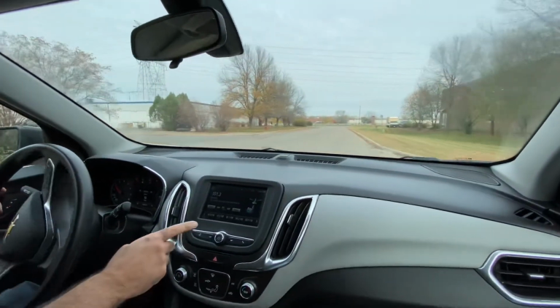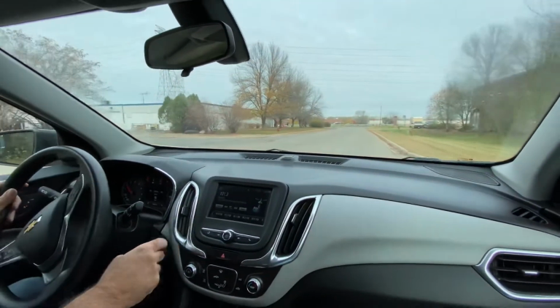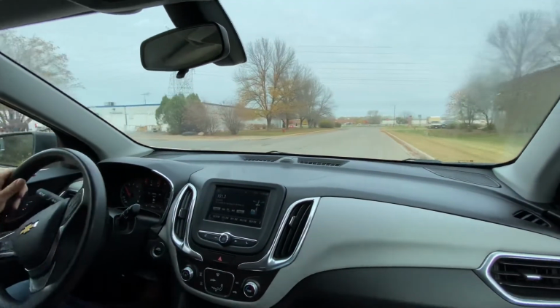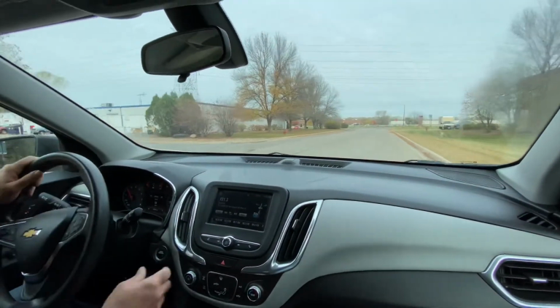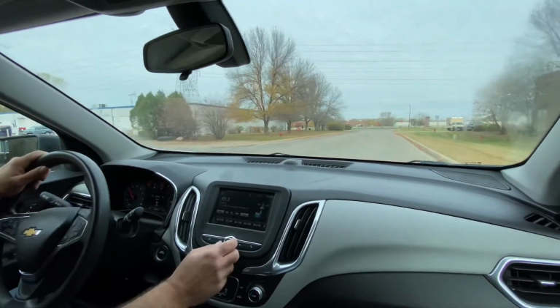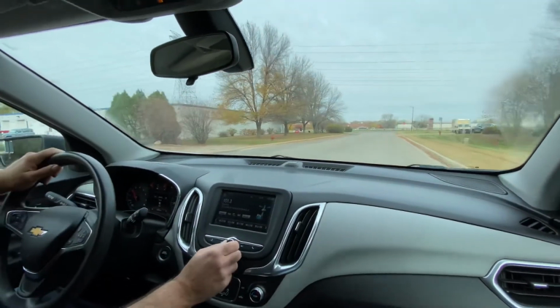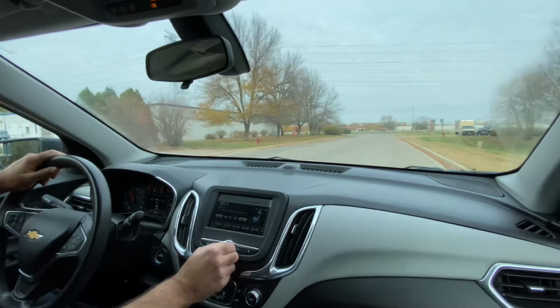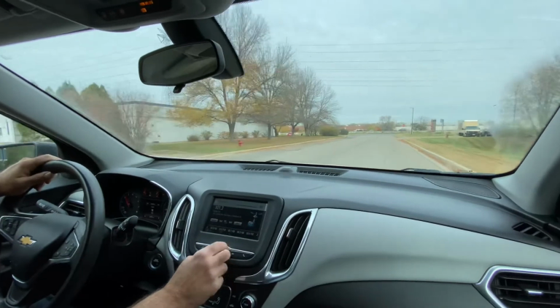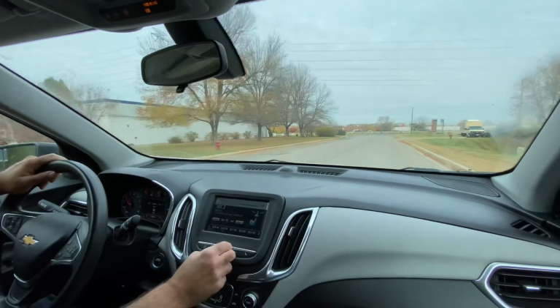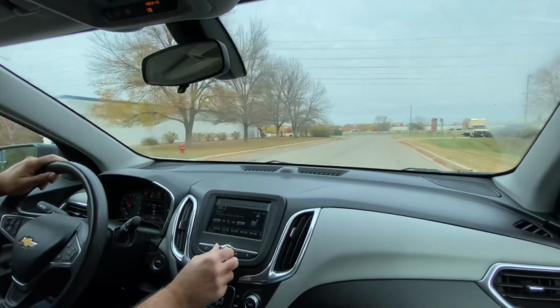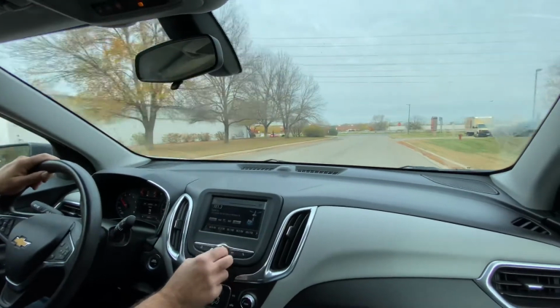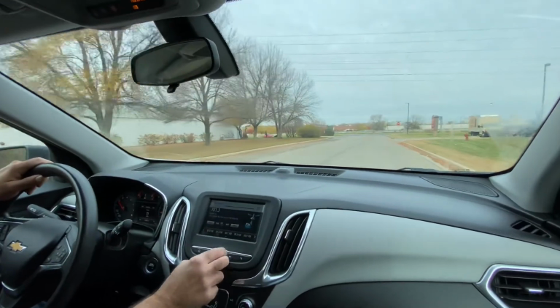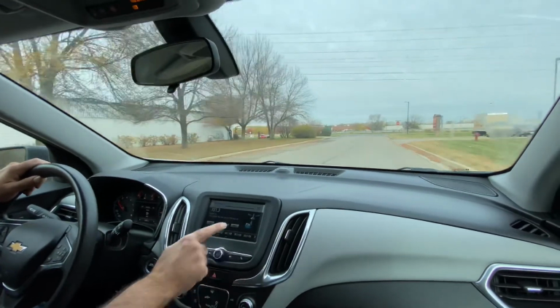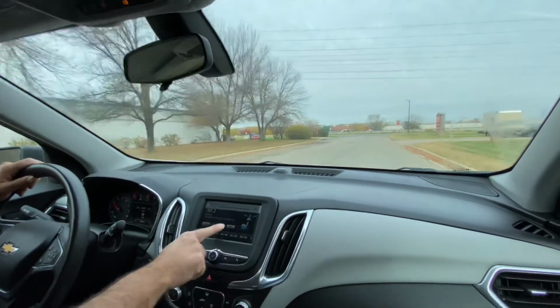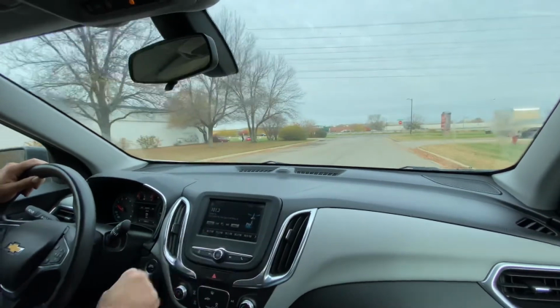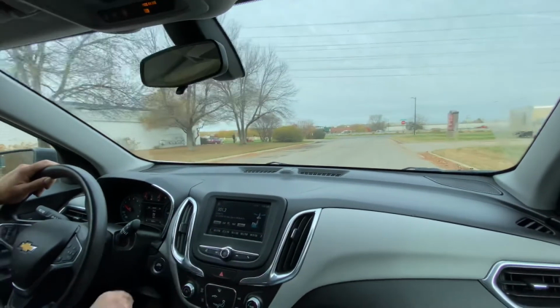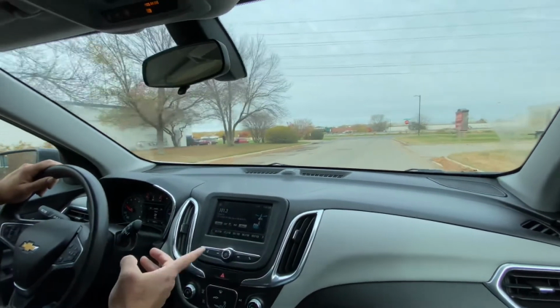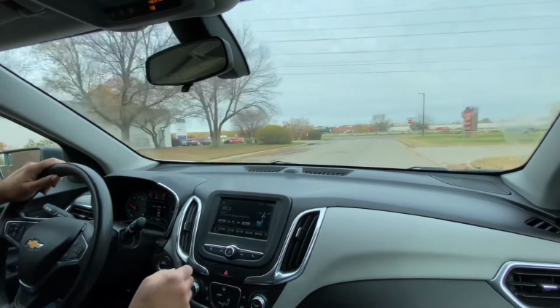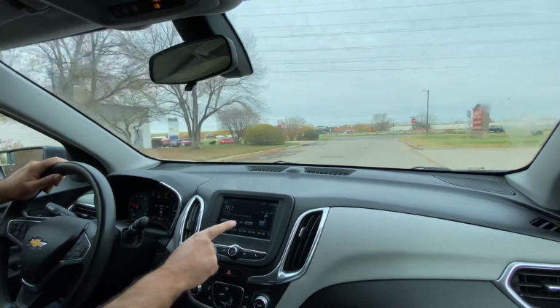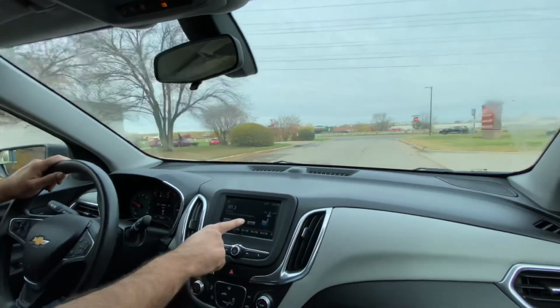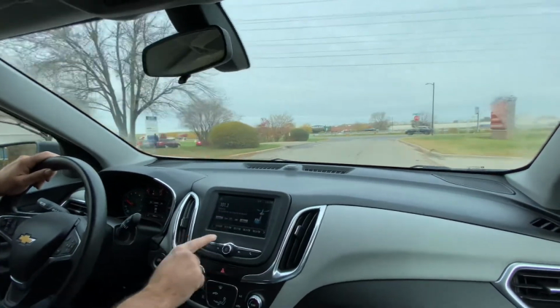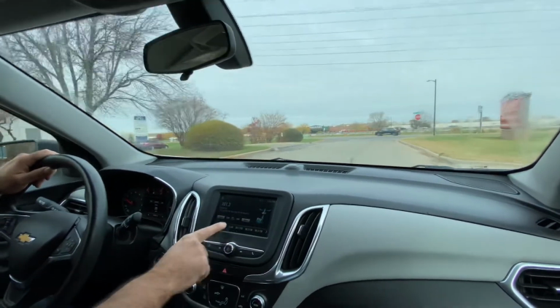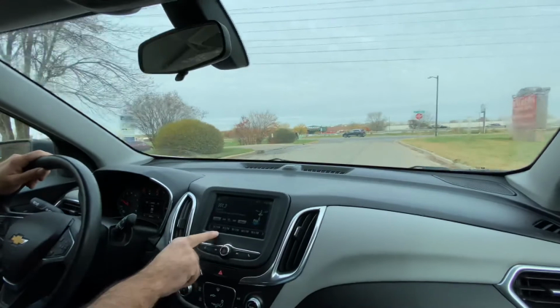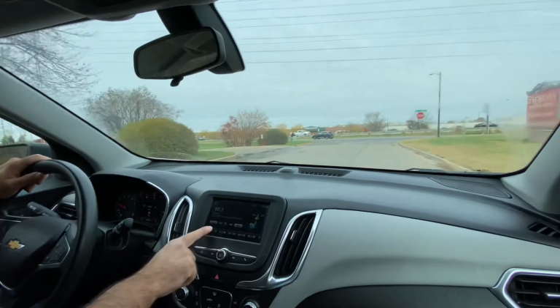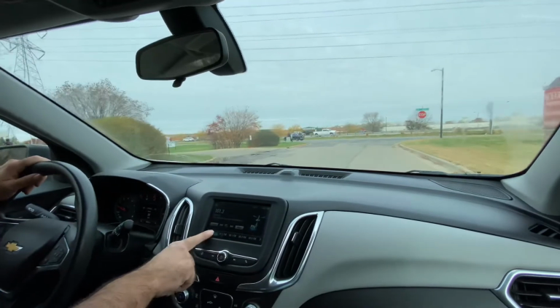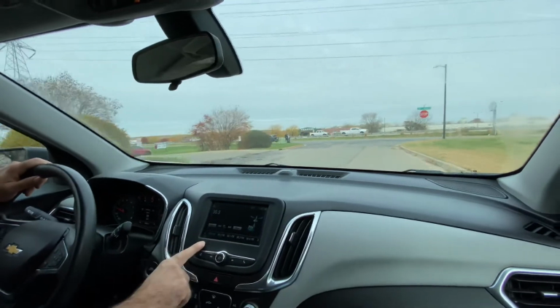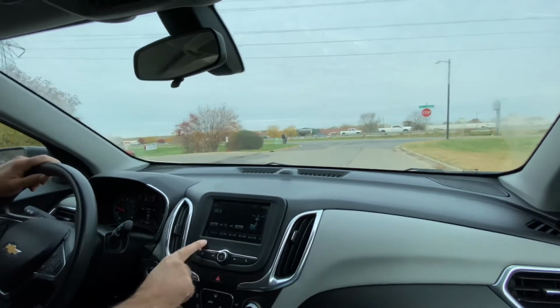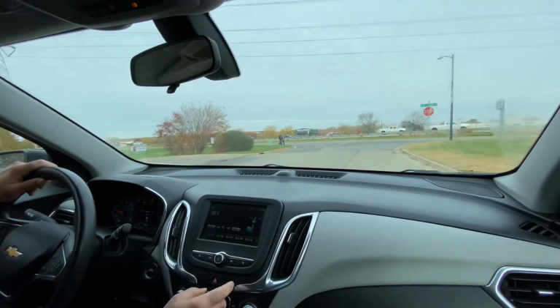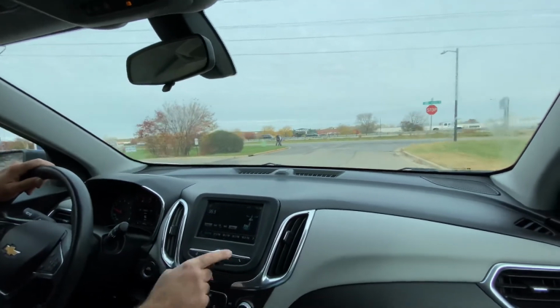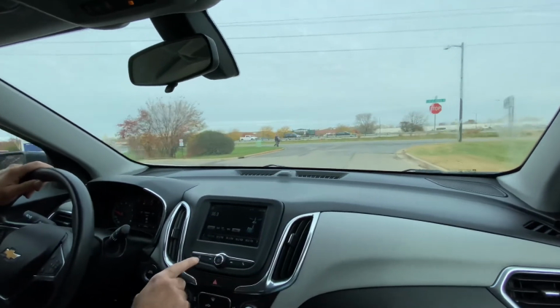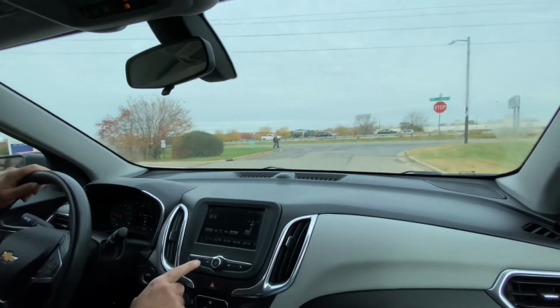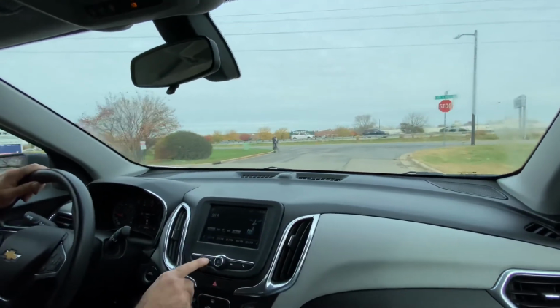This infotainment setup is very simple. We can help you set up your smartphone into this vehicle, and we can change the stations right here for you.